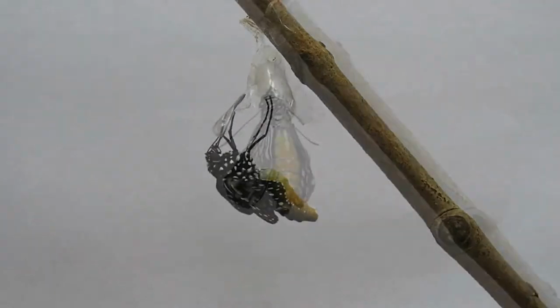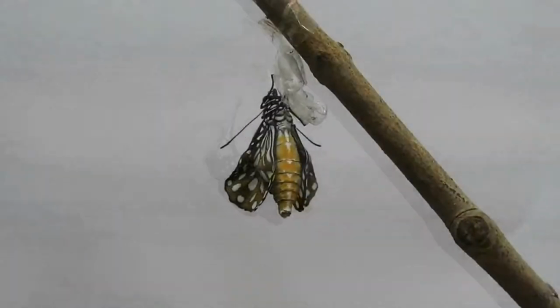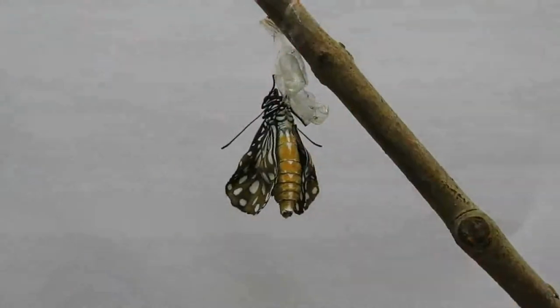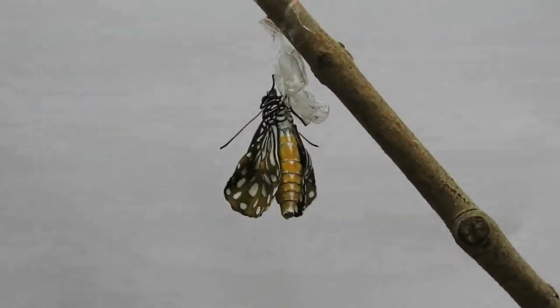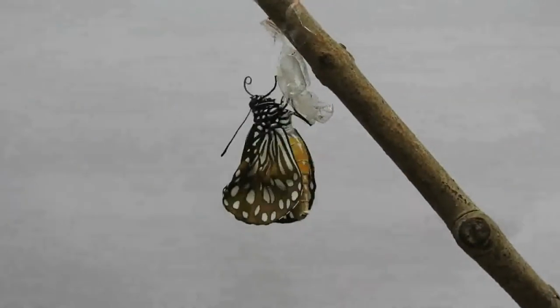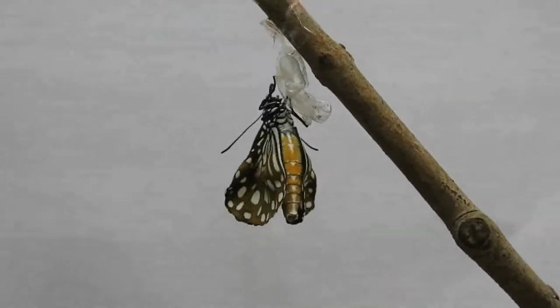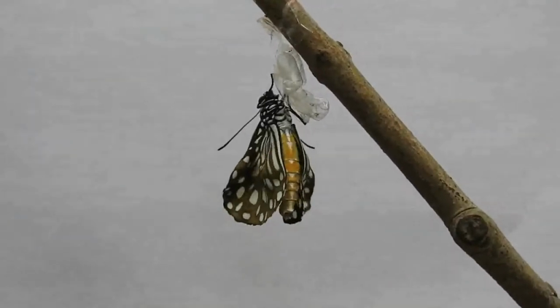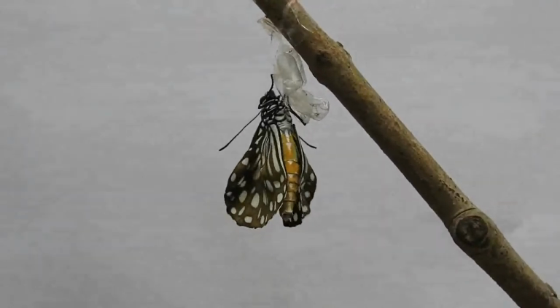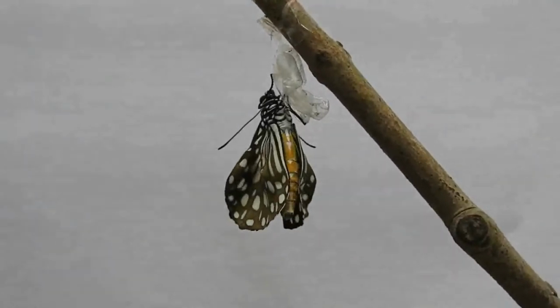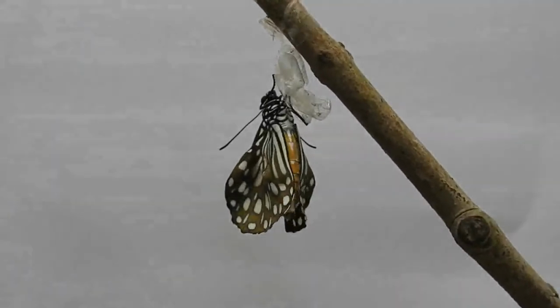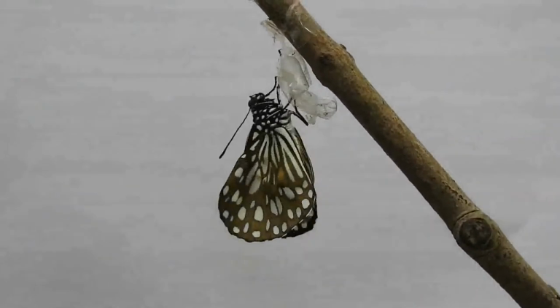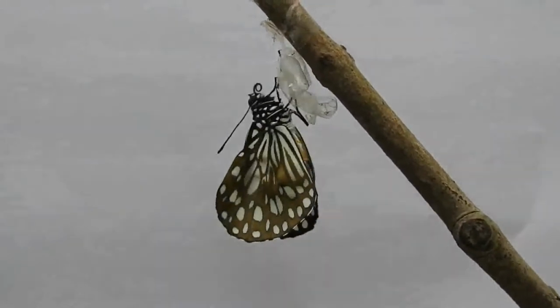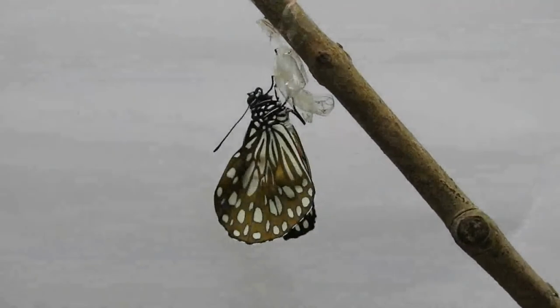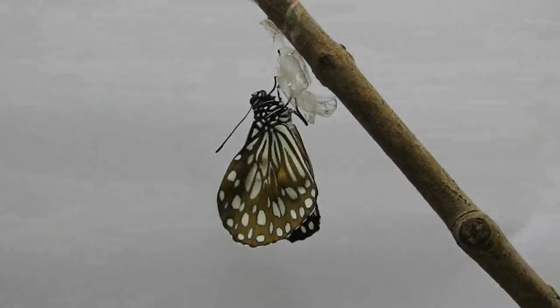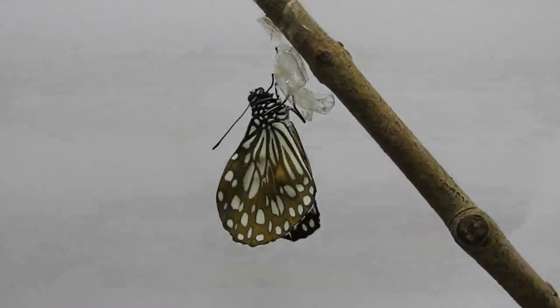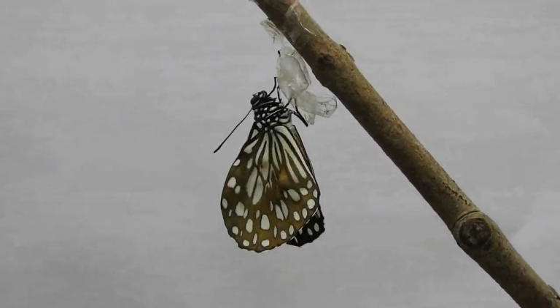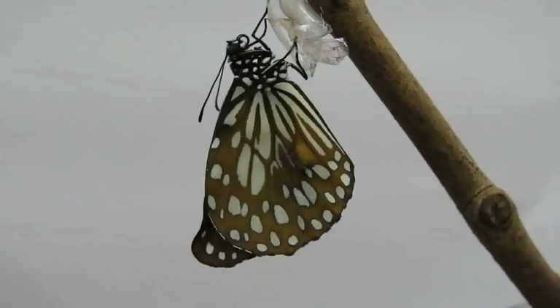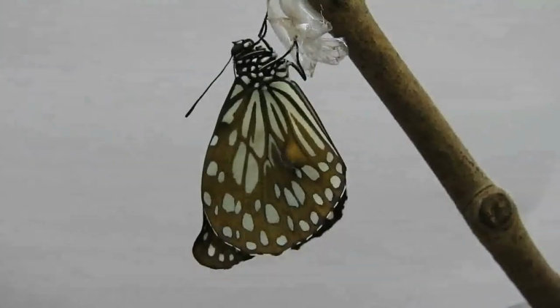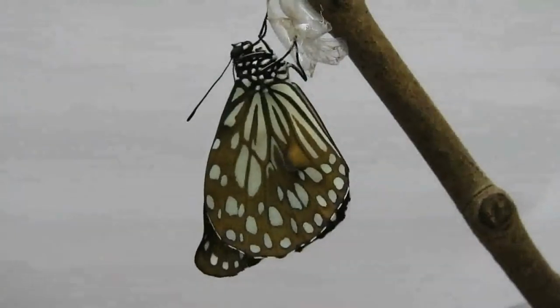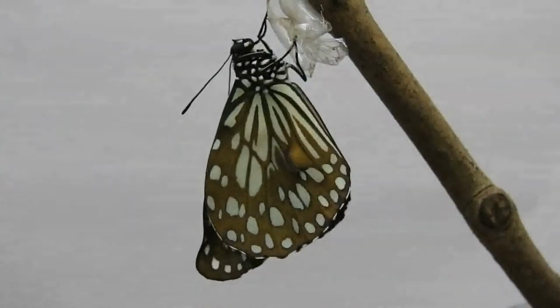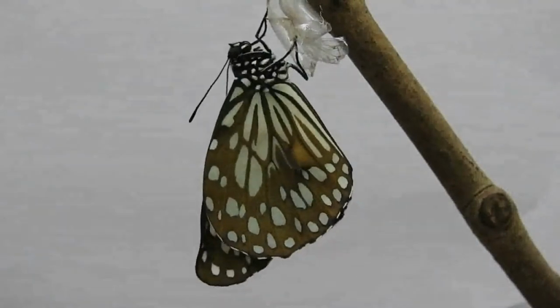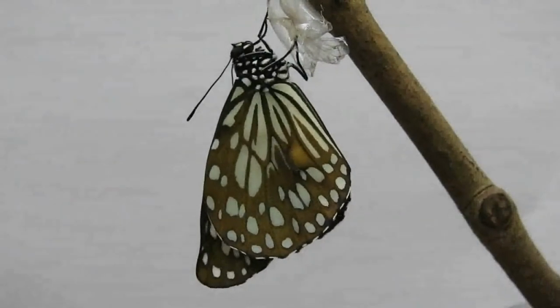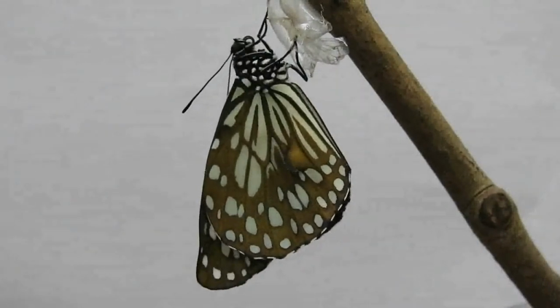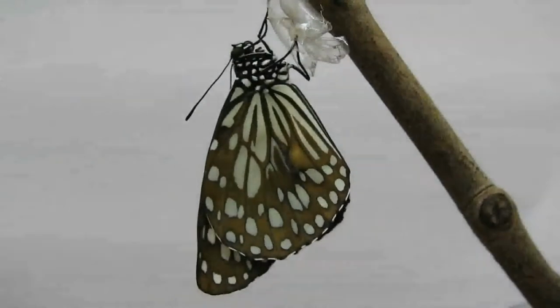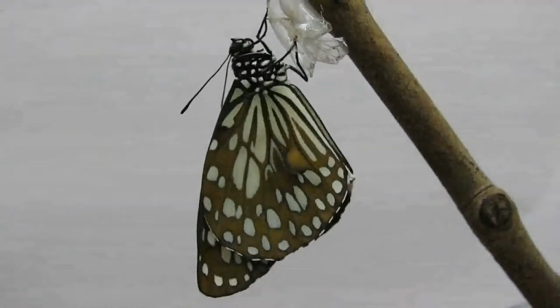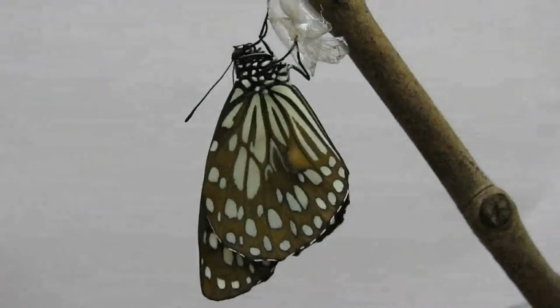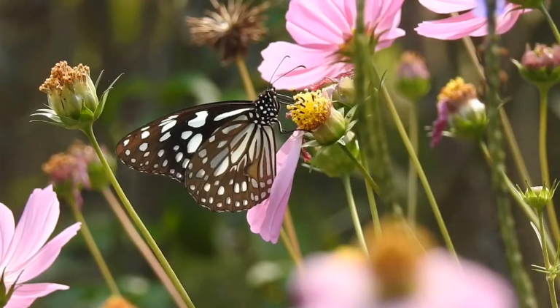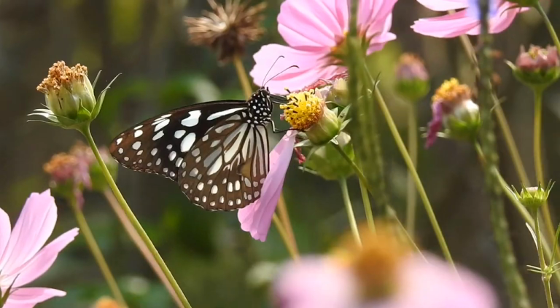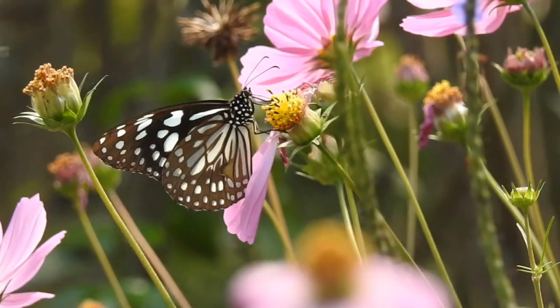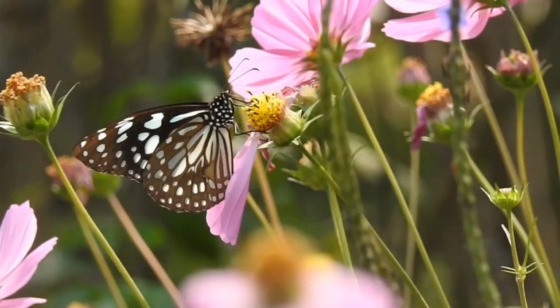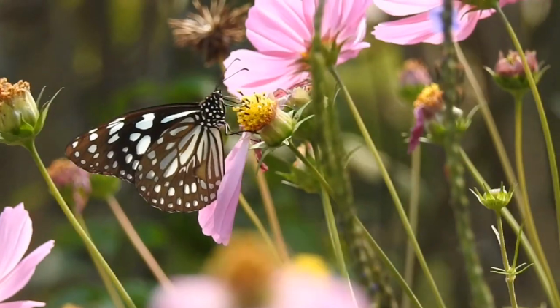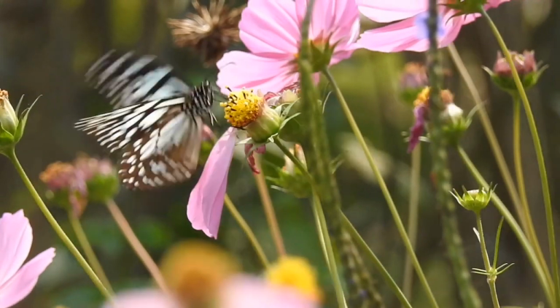When the butterfly emerges, it needs some time to stretch and dry its wings completely before it can take its first flight, and their whole life cycle will continue again.